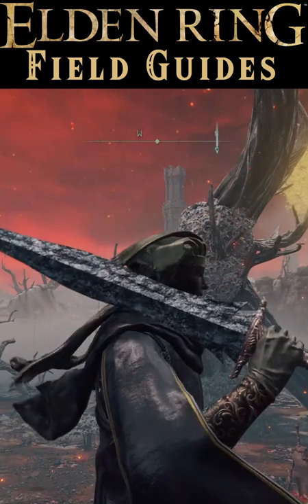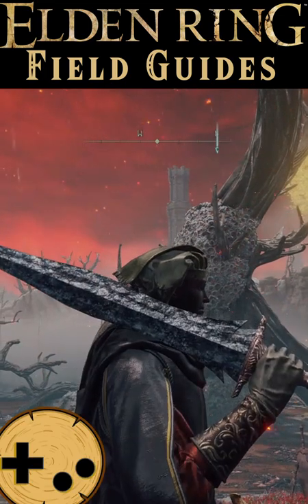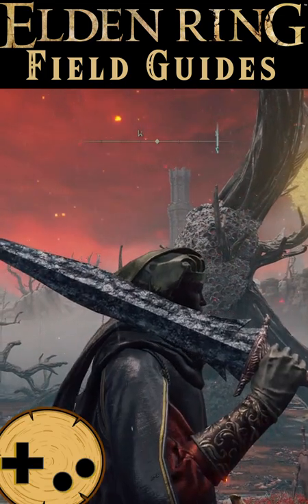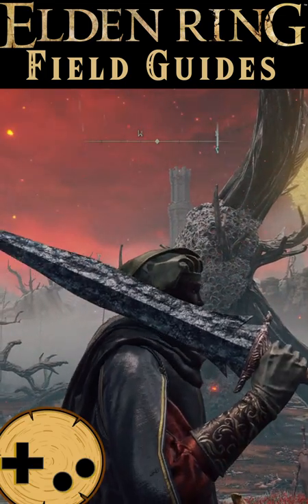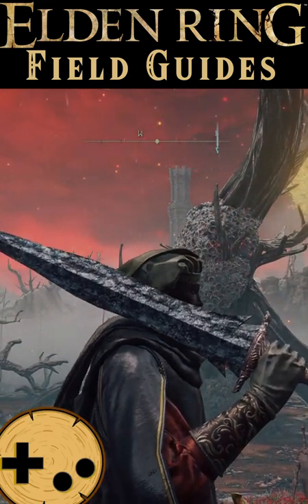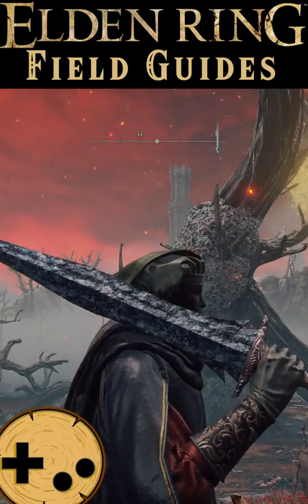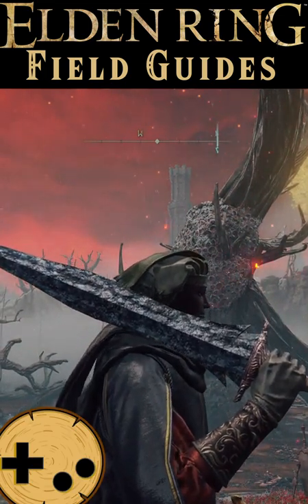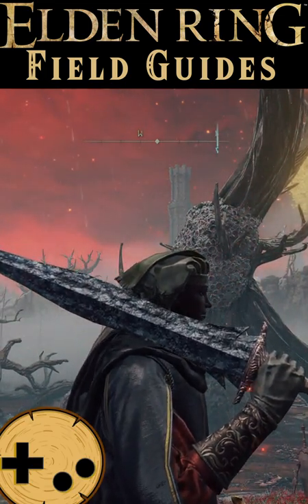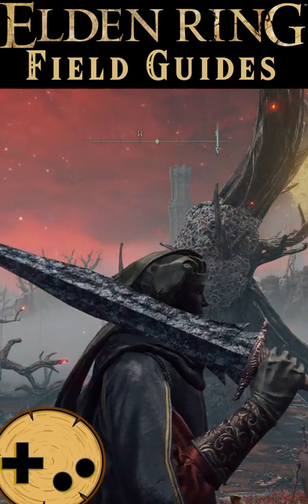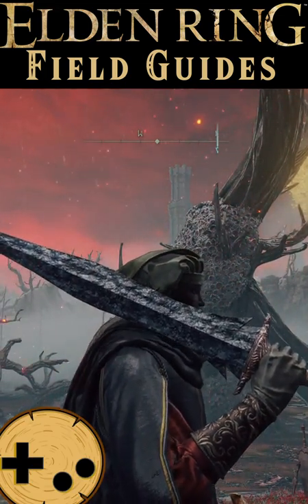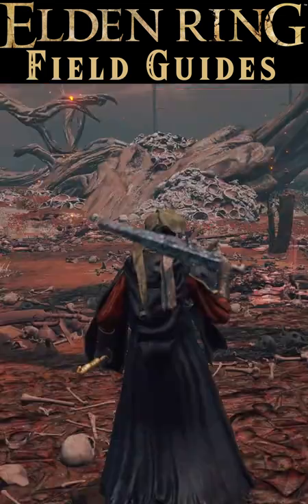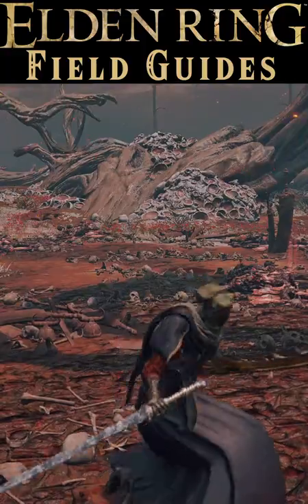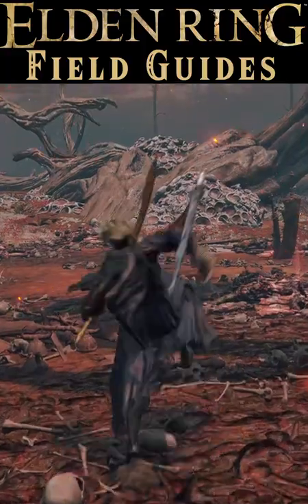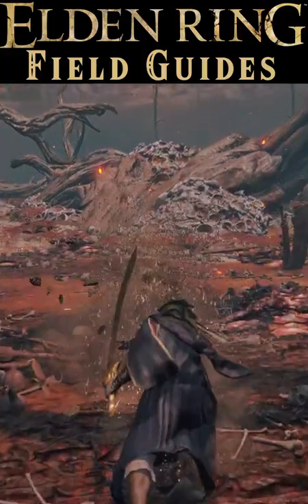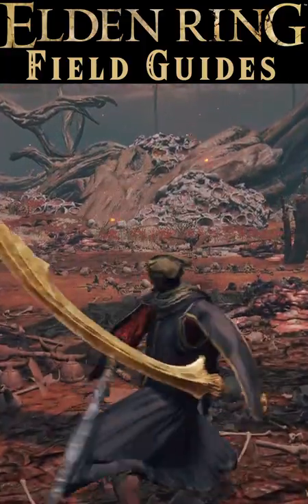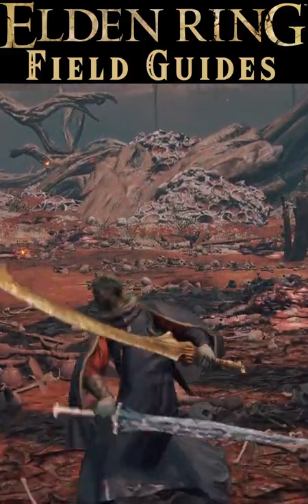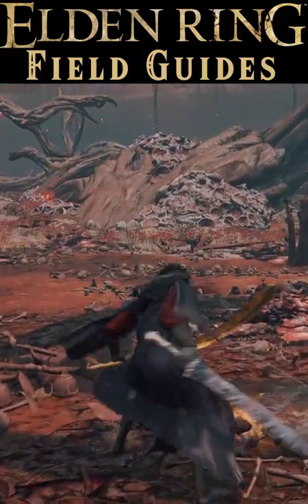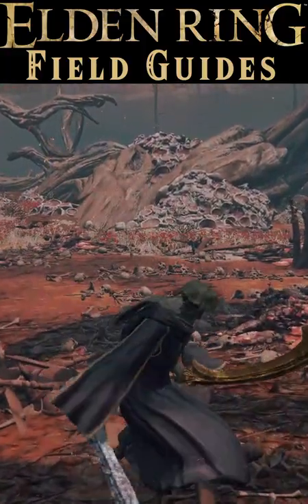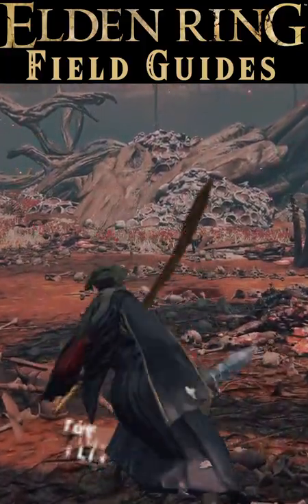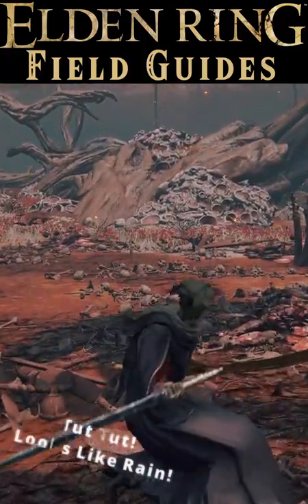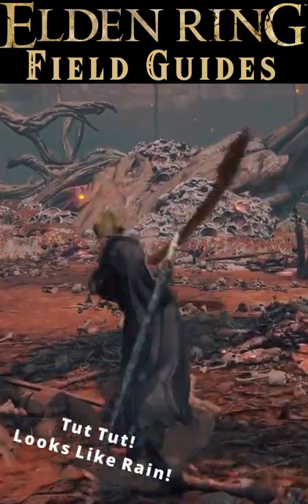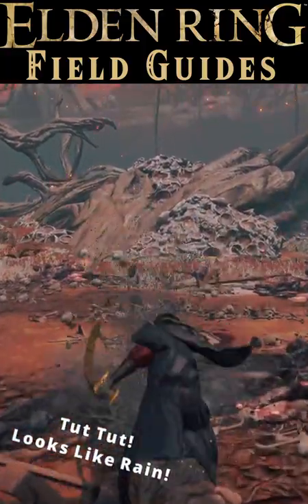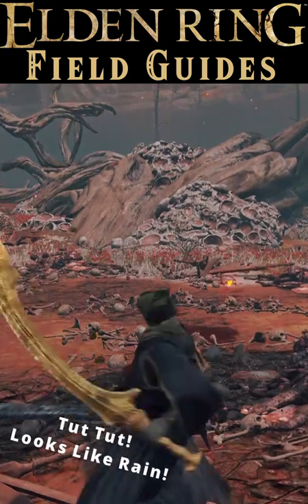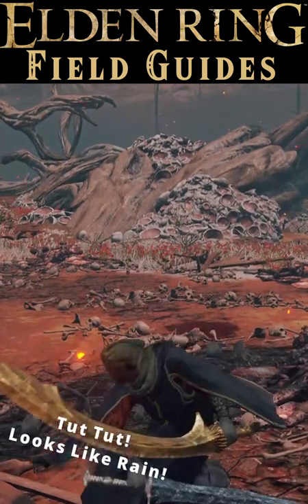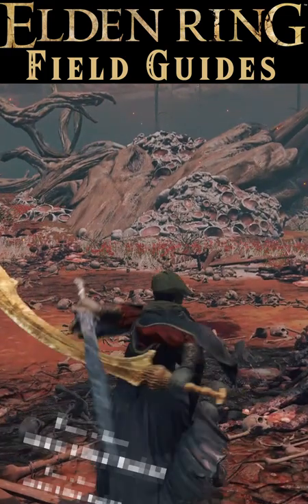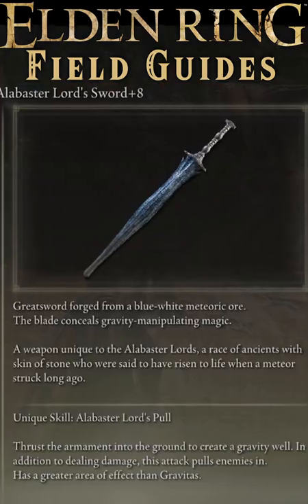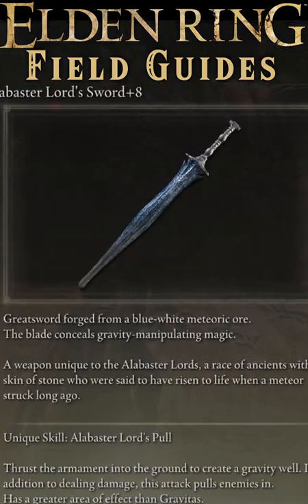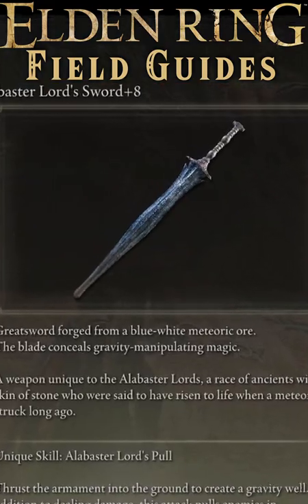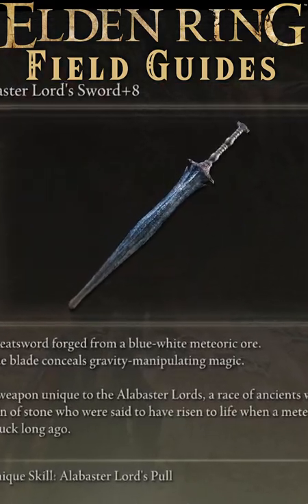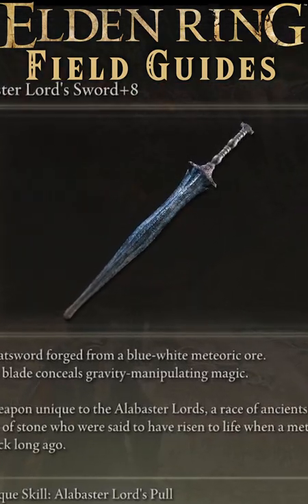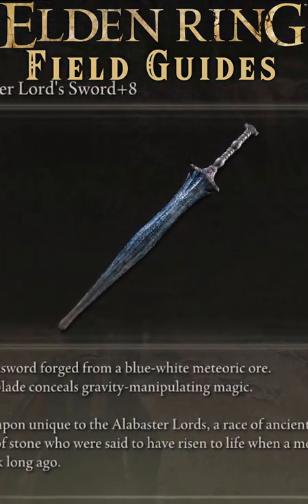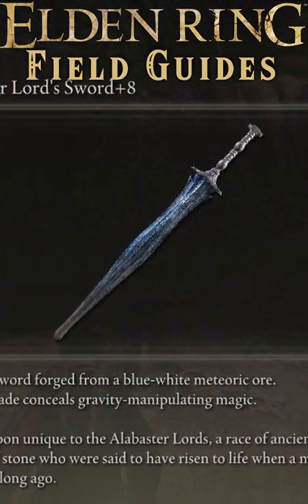We make a lot of guides here on the Backlog, and we've even talked about using umbrellas as weapons in our Project Zomboid guides, but never did we expect to be talking about the umbrella-shaped swords in Elden Ring. But here we are, talking about the Alabaster Lord Sword.